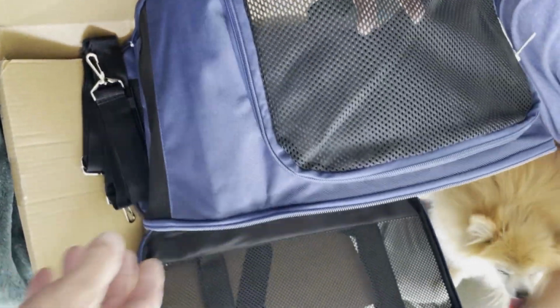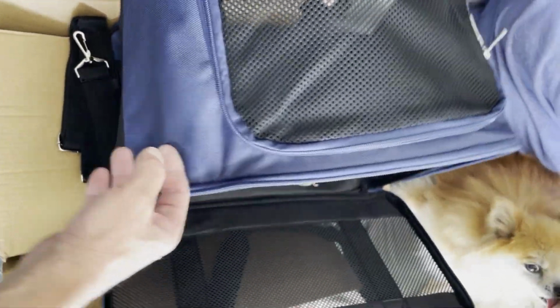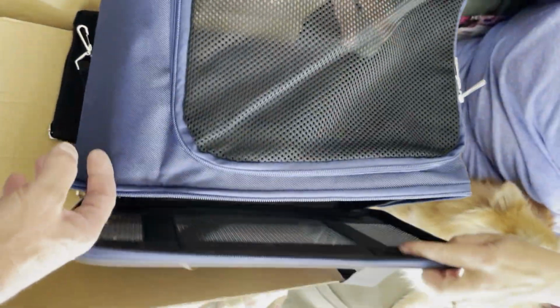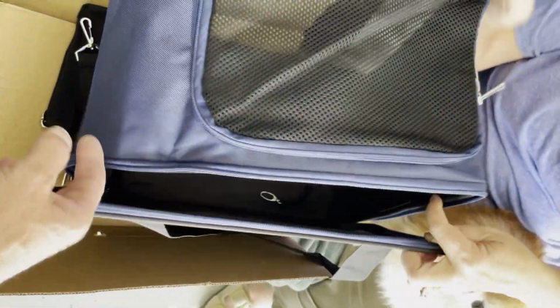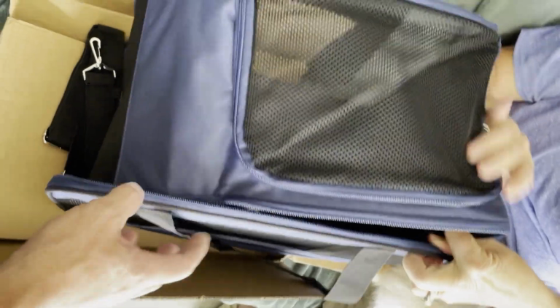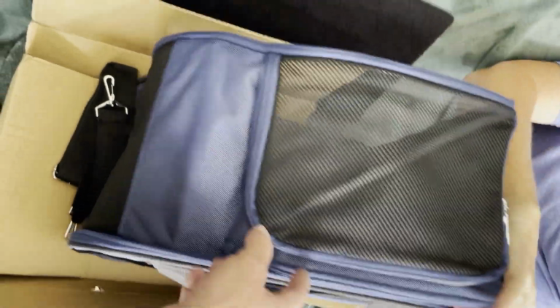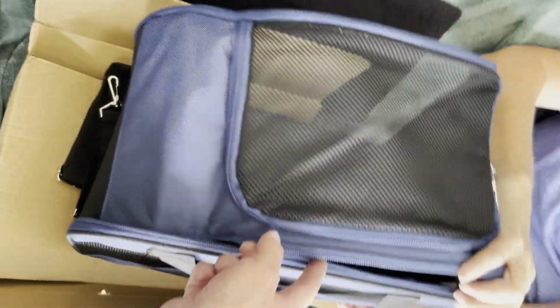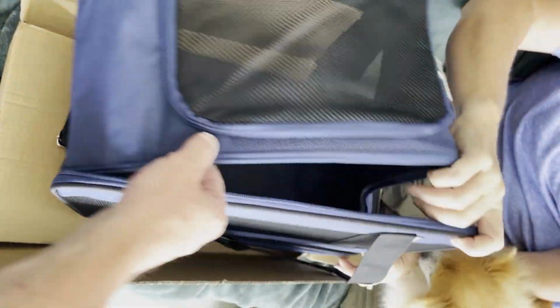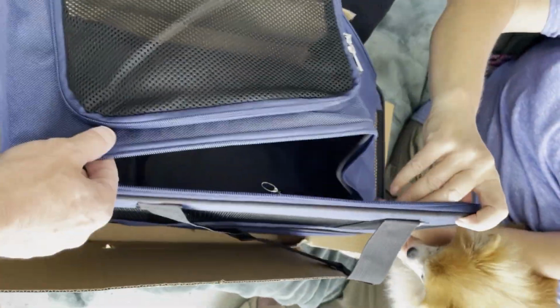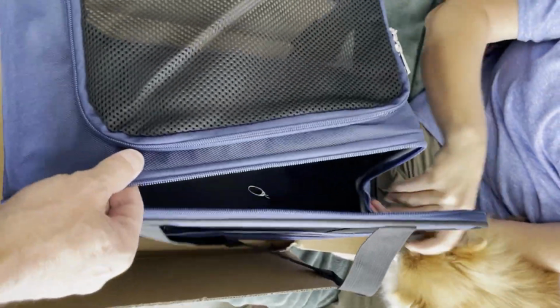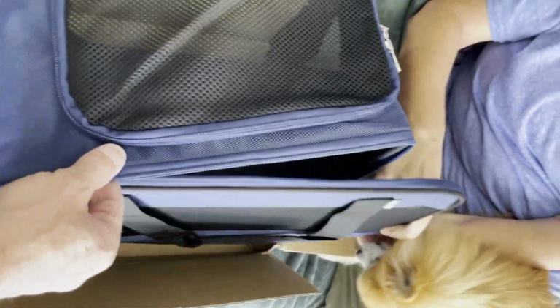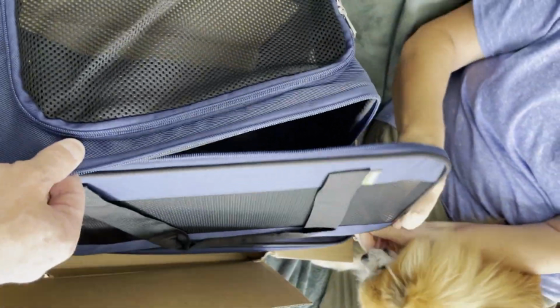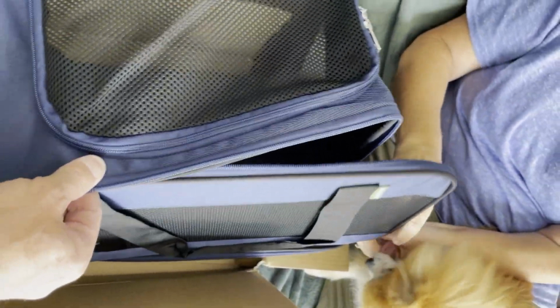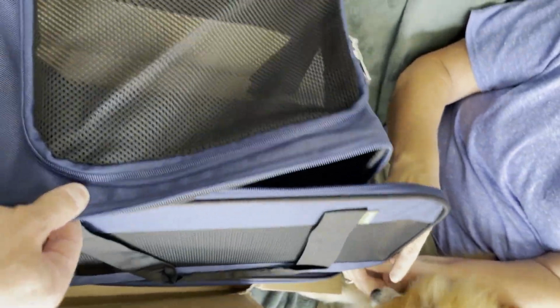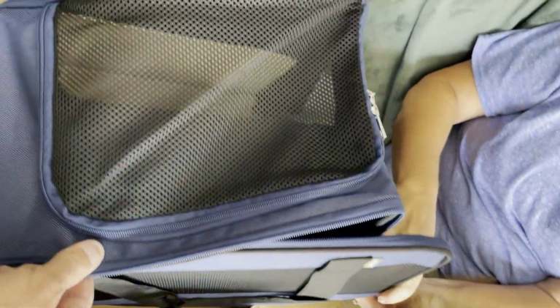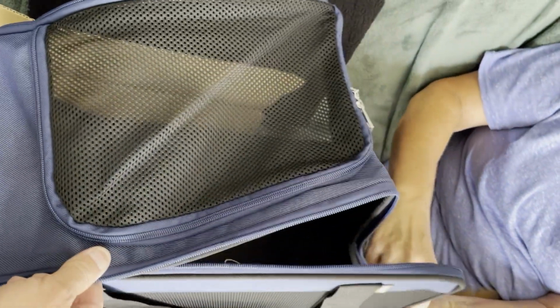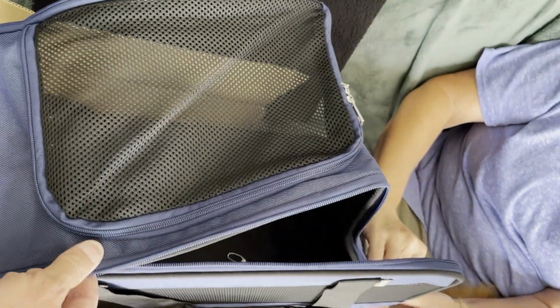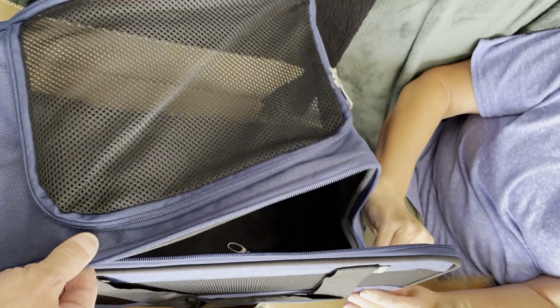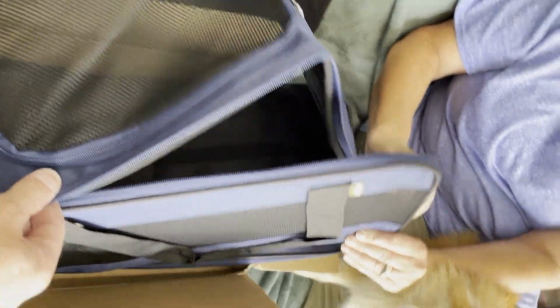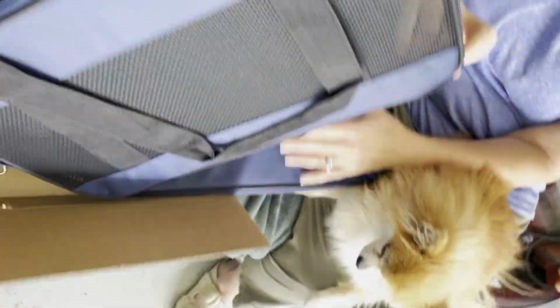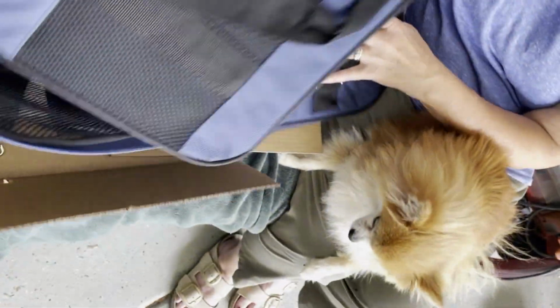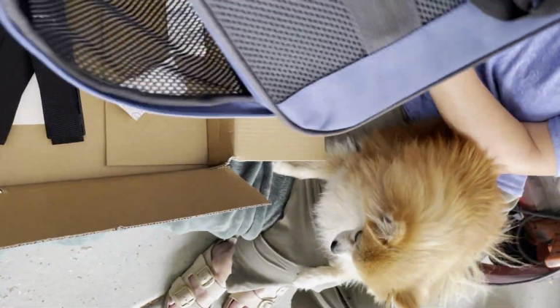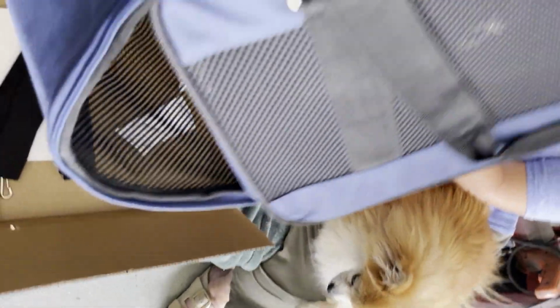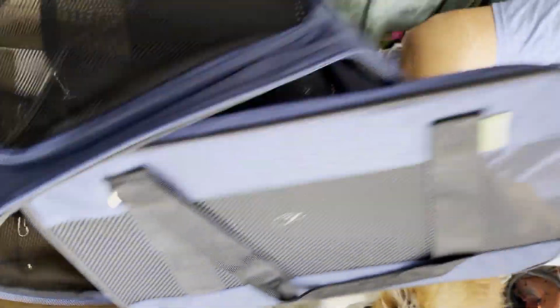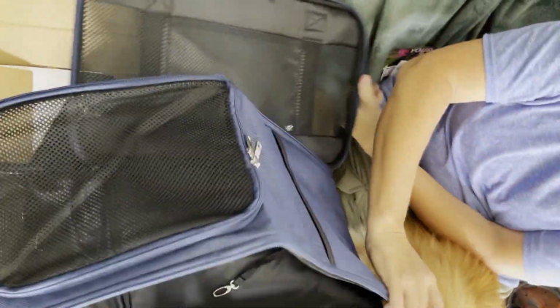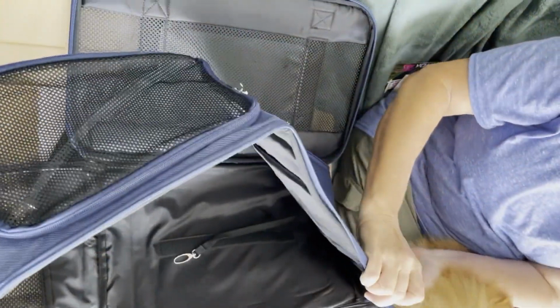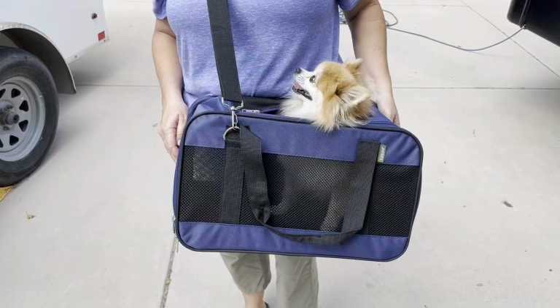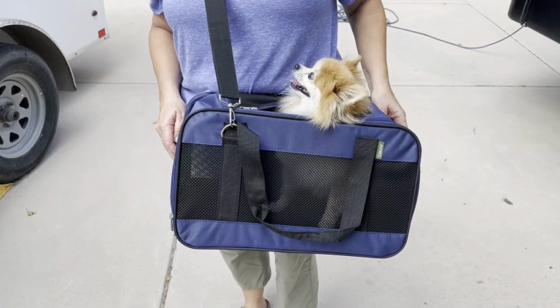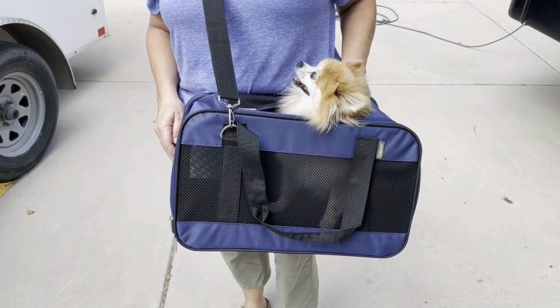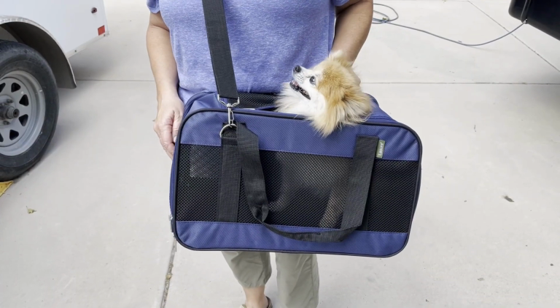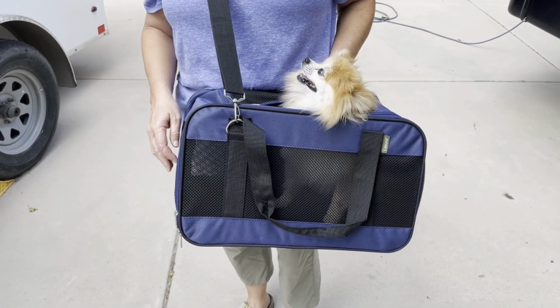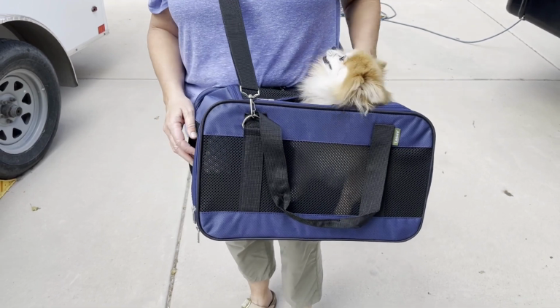It folds up in a square like that — it folds flat, nice and flat.